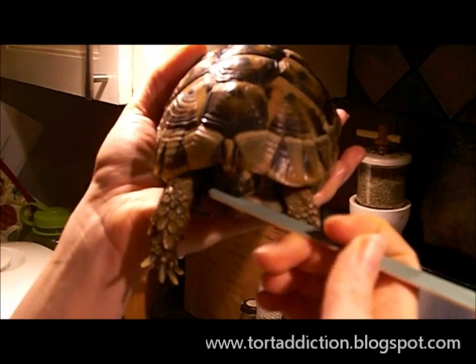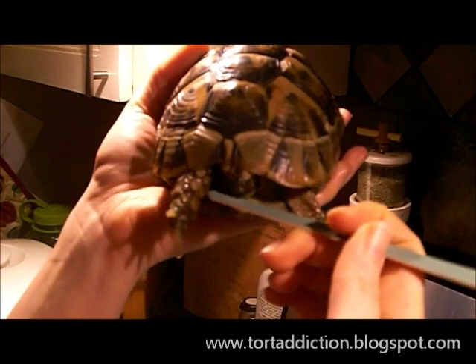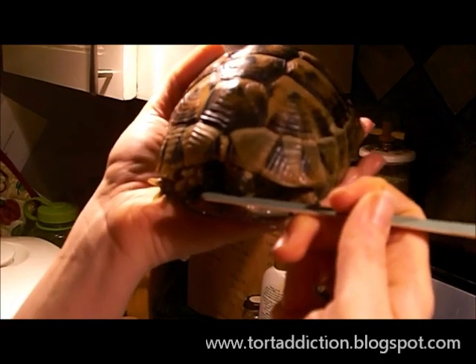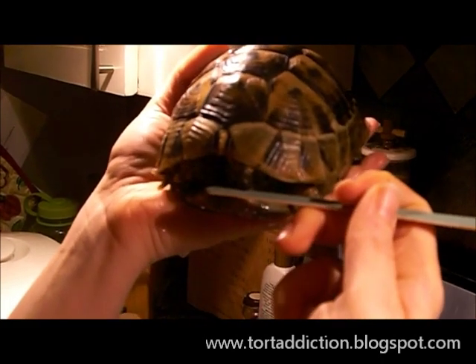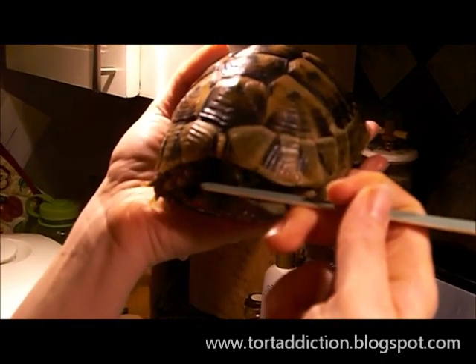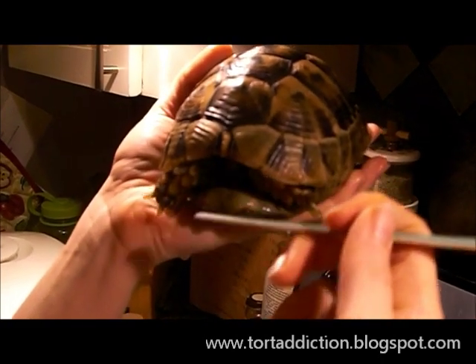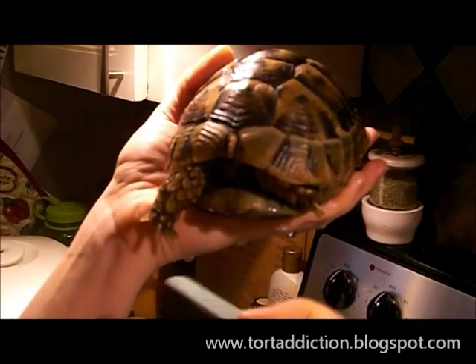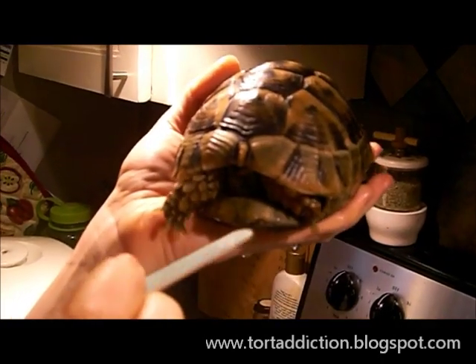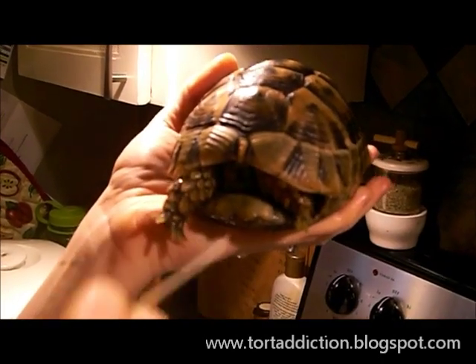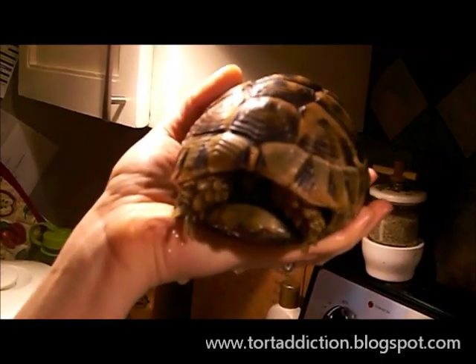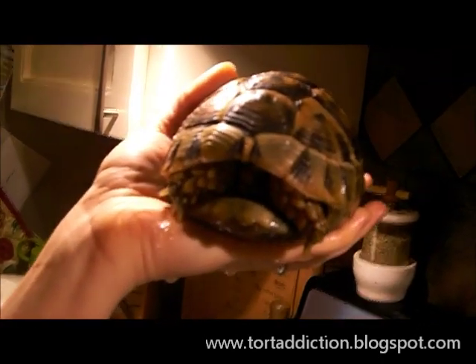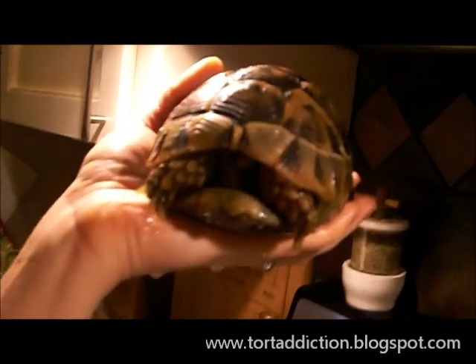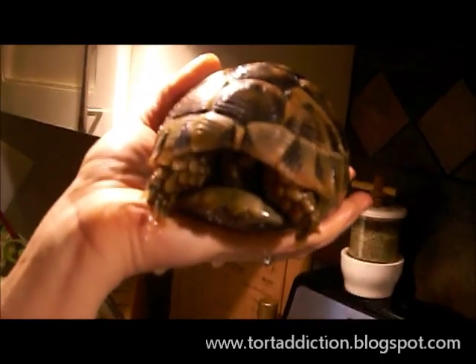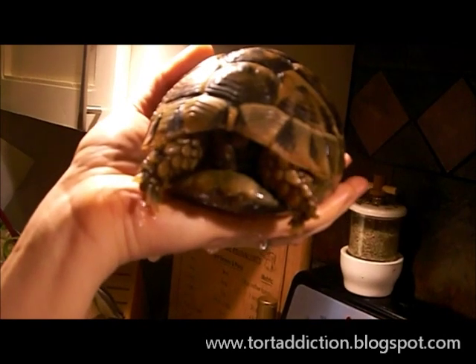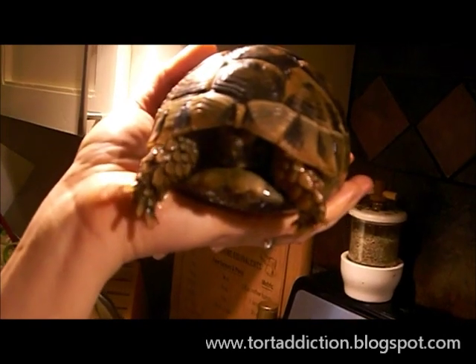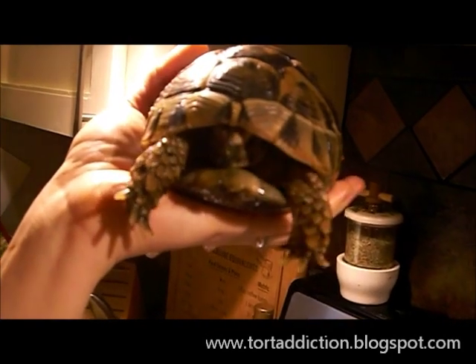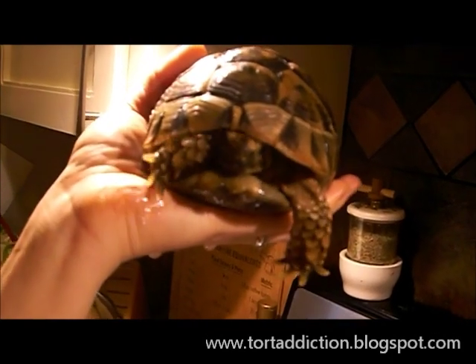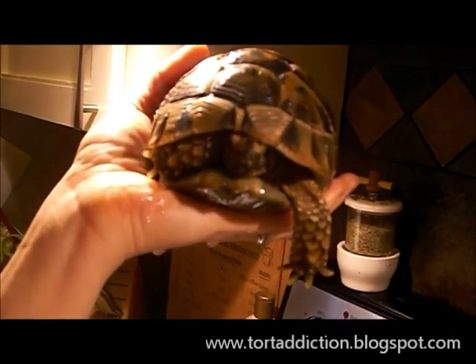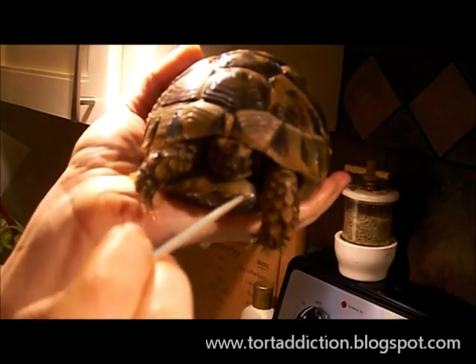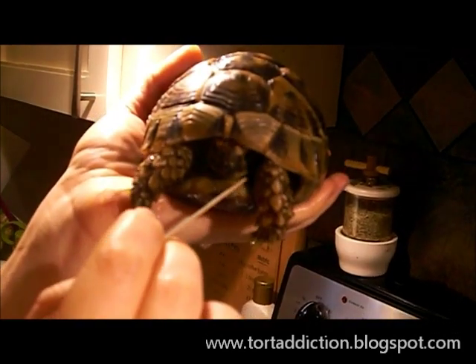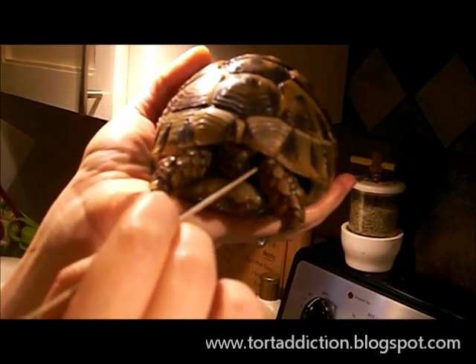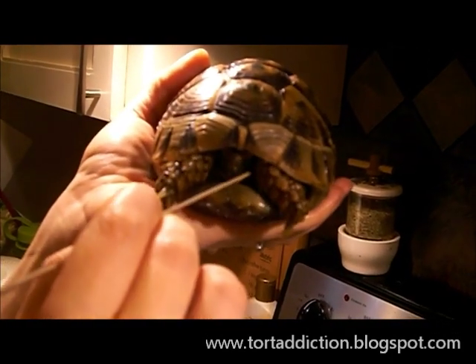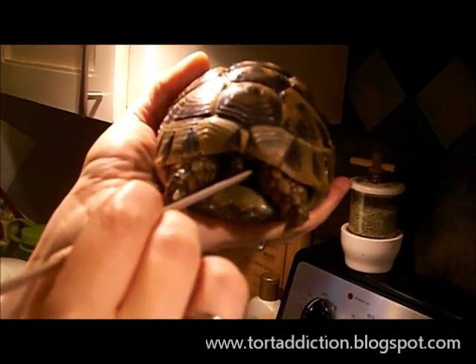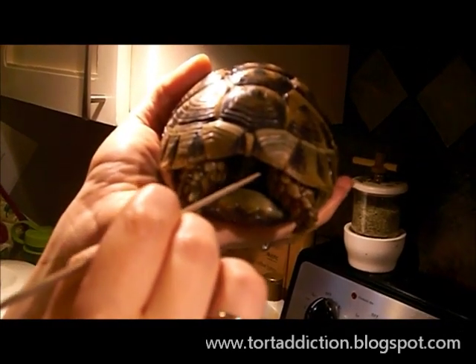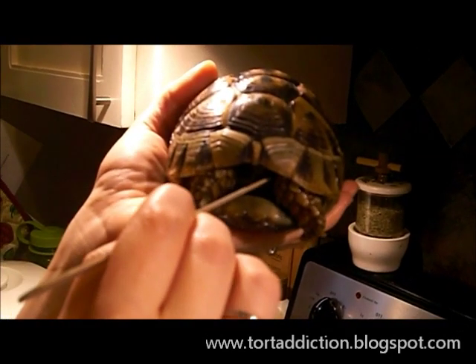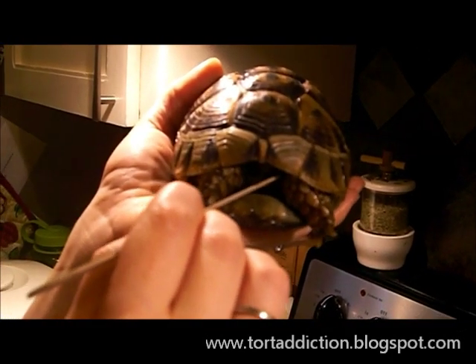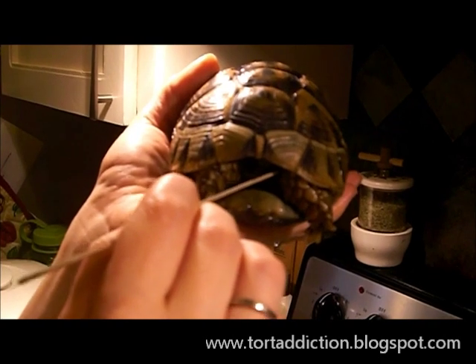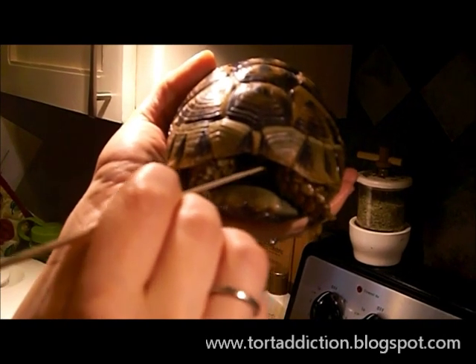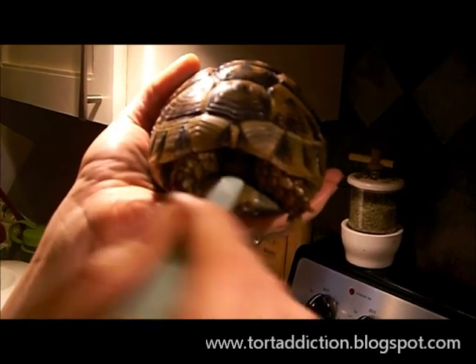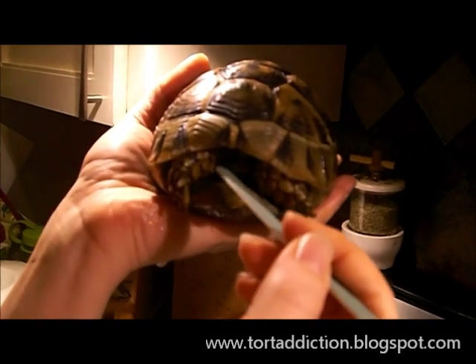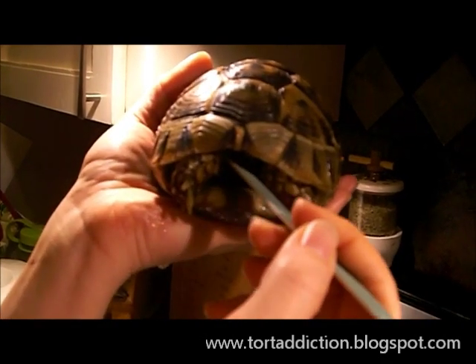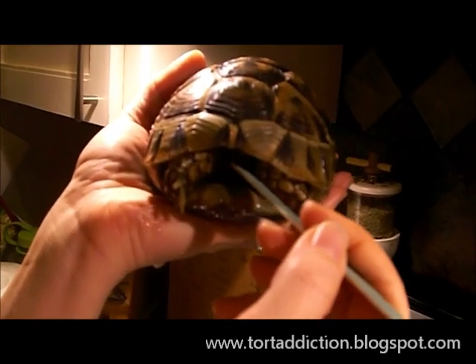Now you see that his beak isn't quite even and it's a little bit overgrown, but it's not terrible. It's actually a lot better than it started out. I just do this every time I bathe him — file away at it a little bit and bit by bit his beak will get back to better.